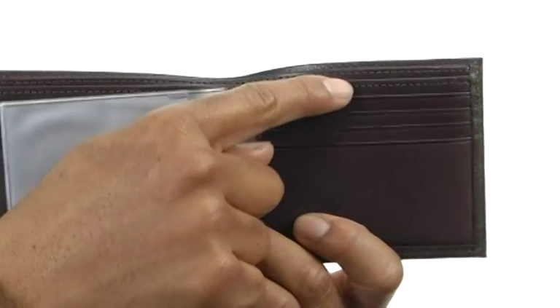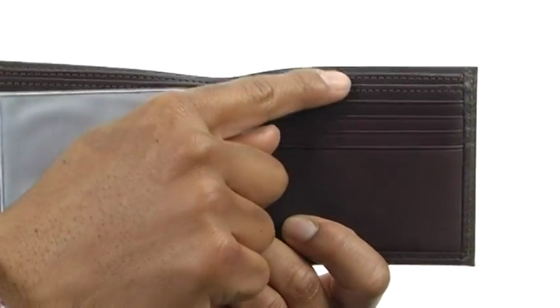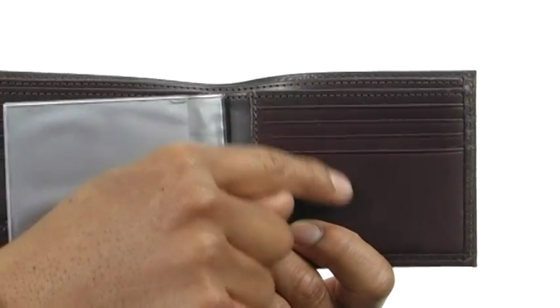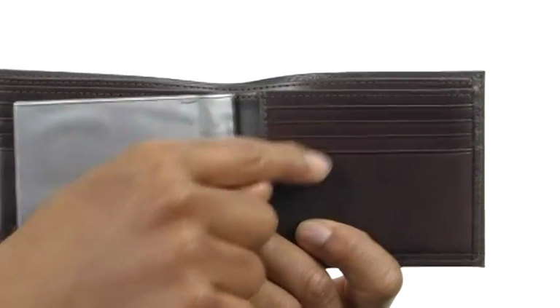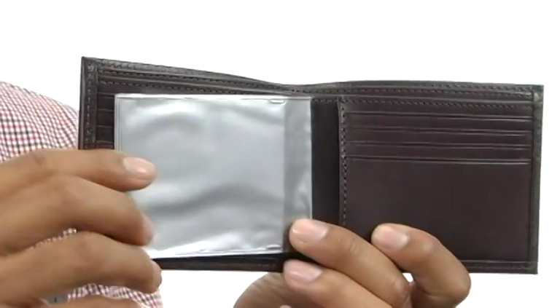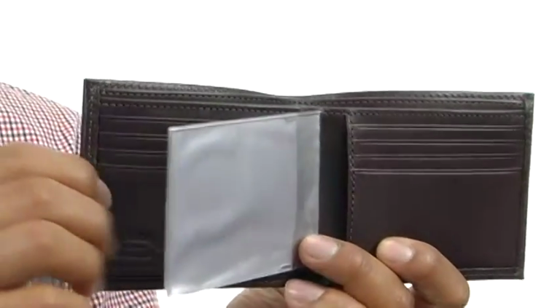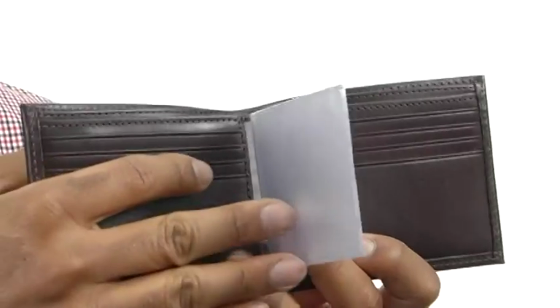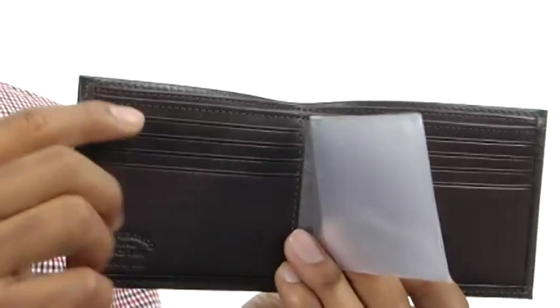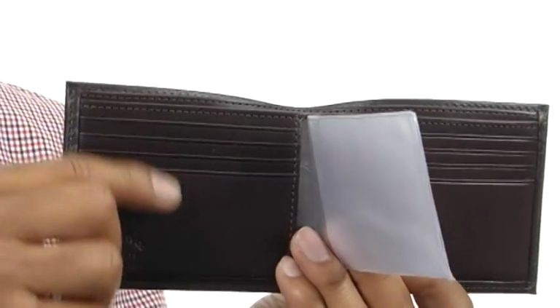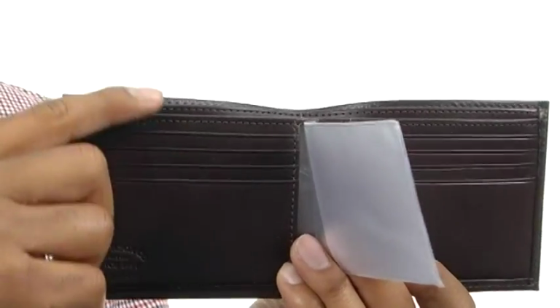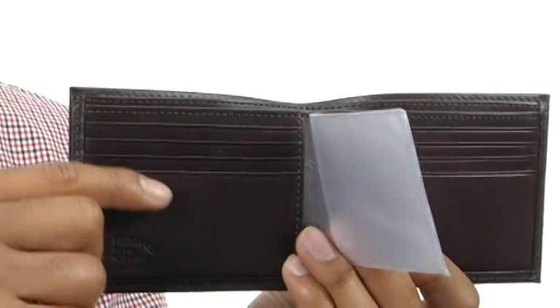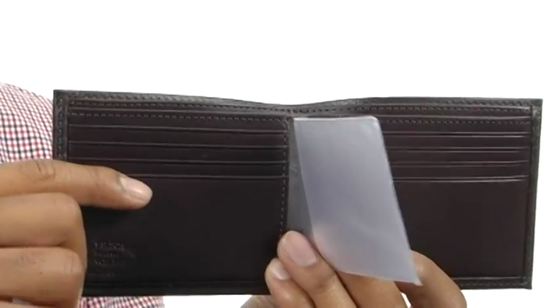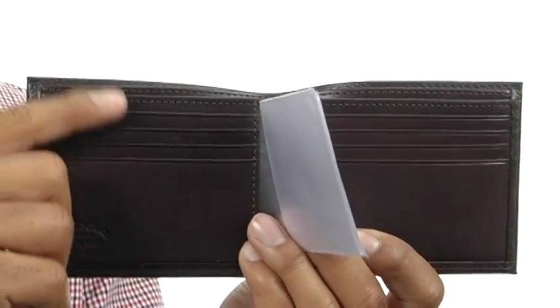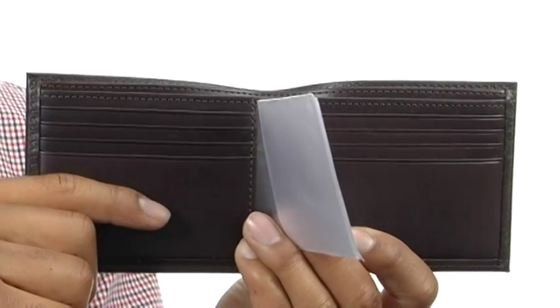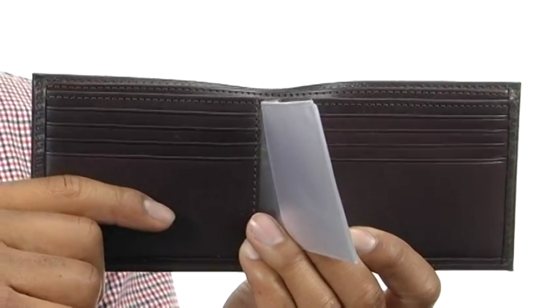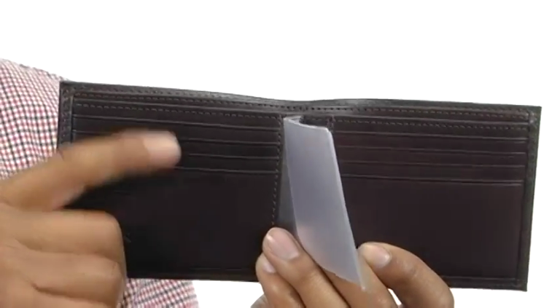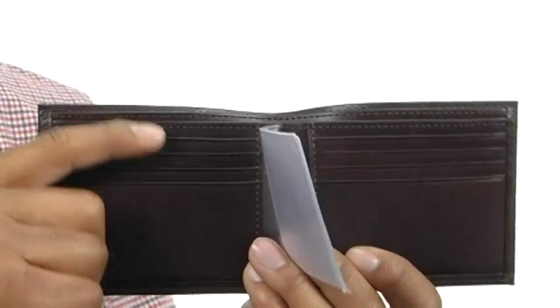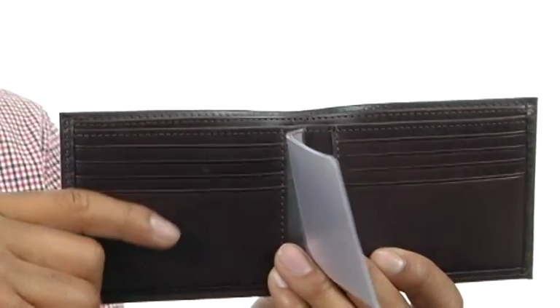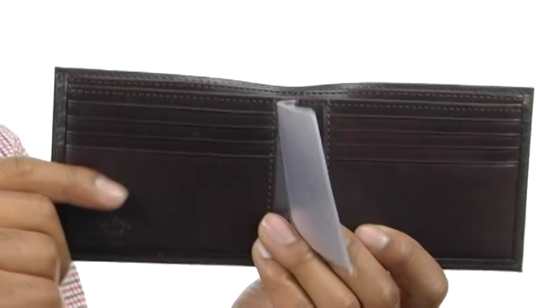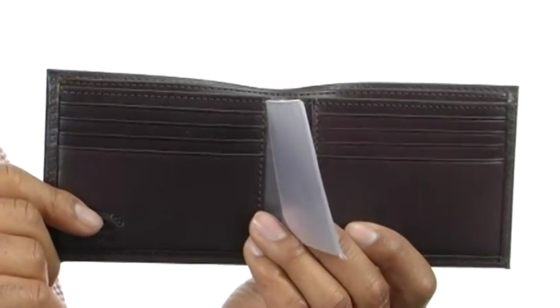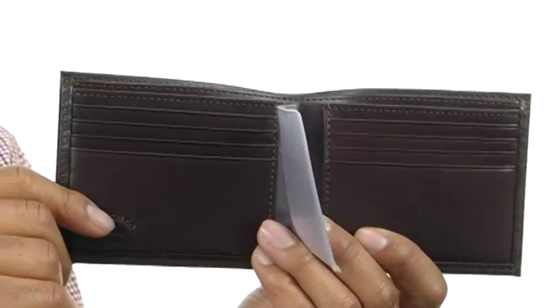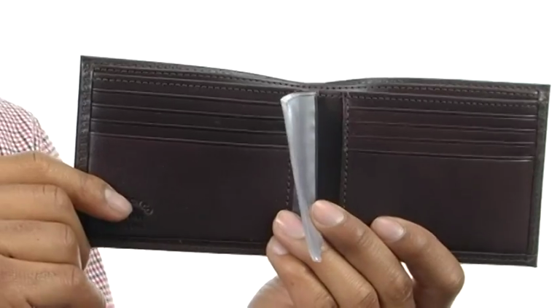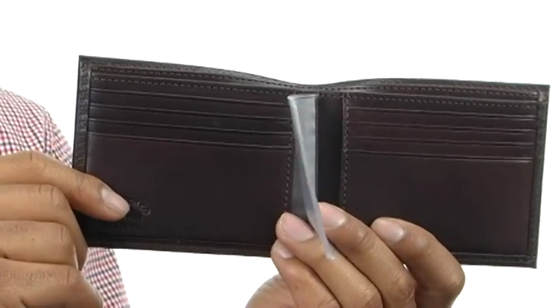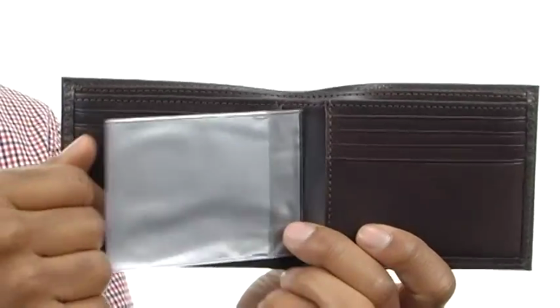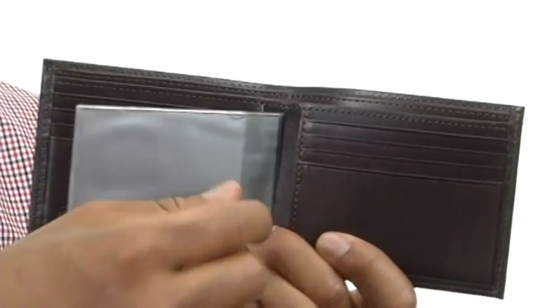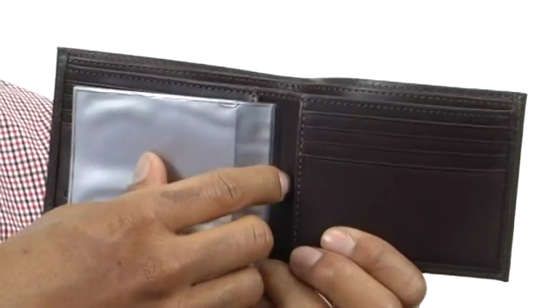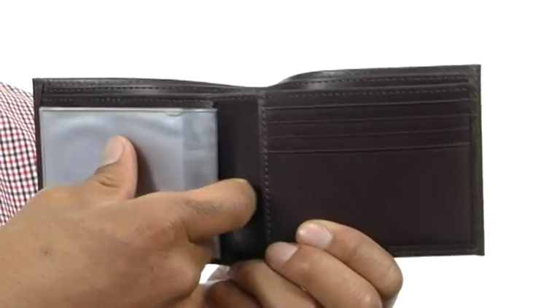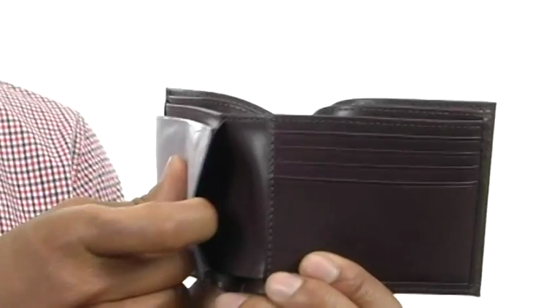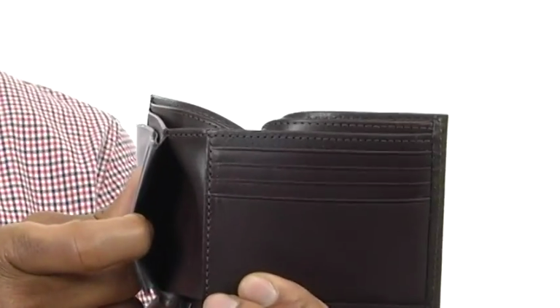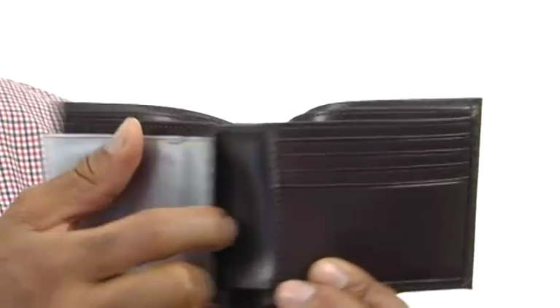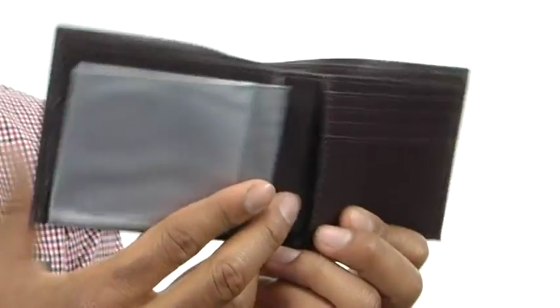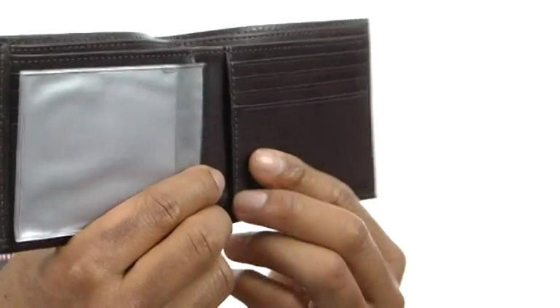It's got these nice little pockets as well which are going to be great for any credit cards you might need to carry with you. There's eight of them so you're going to have plenty of organizational space. There are two little side pockets as you can see there.